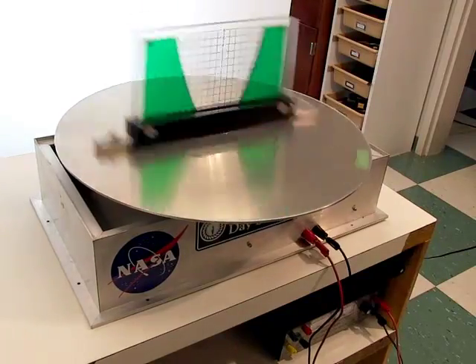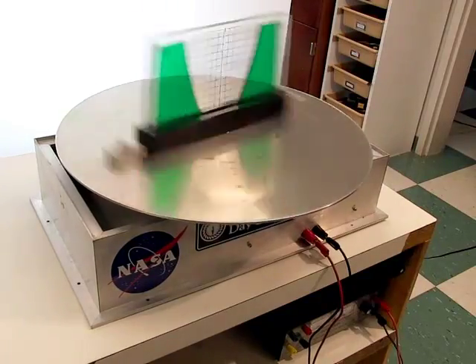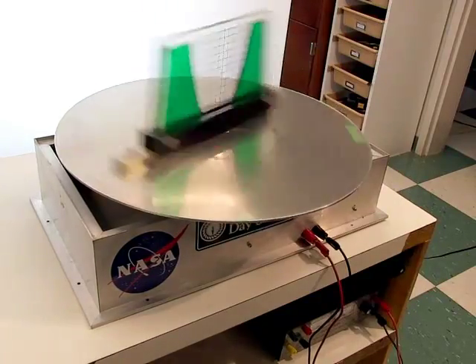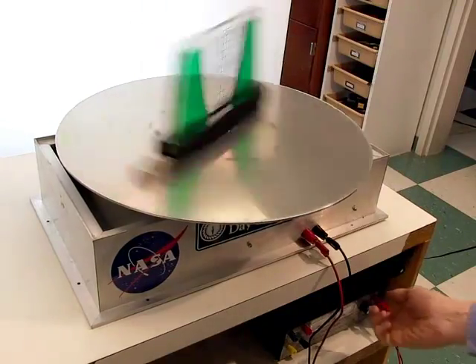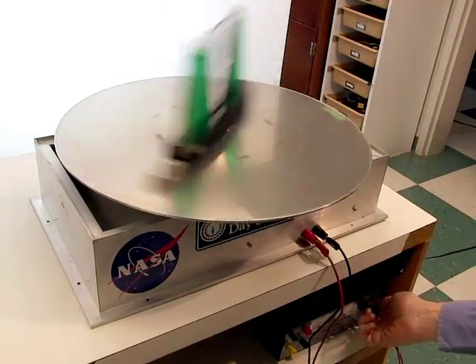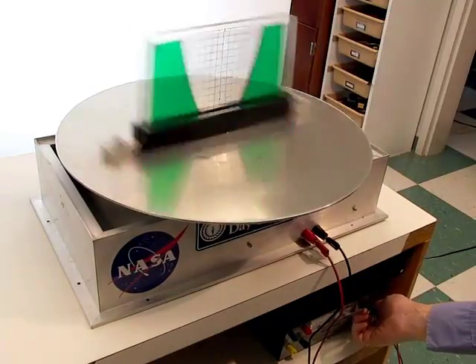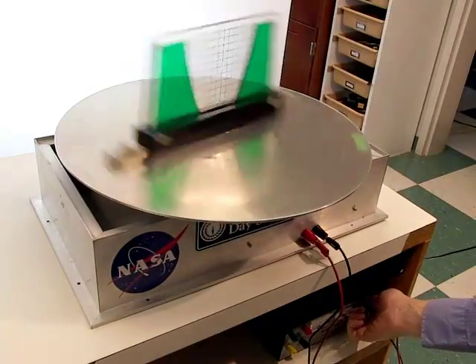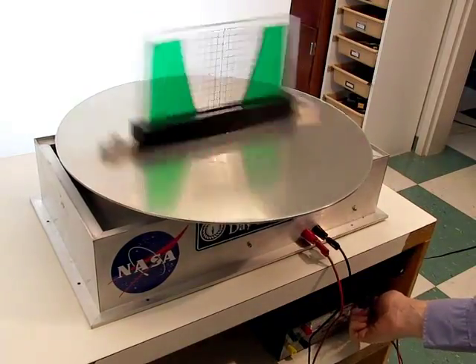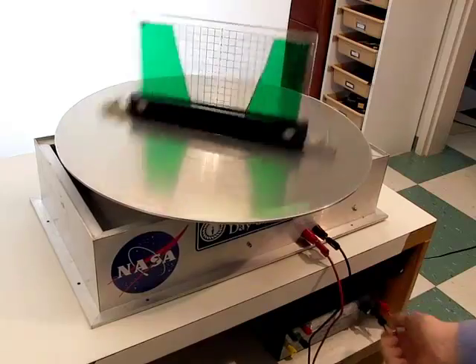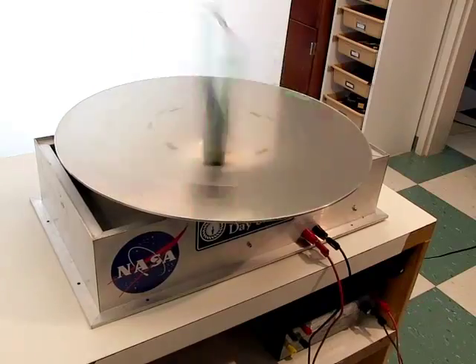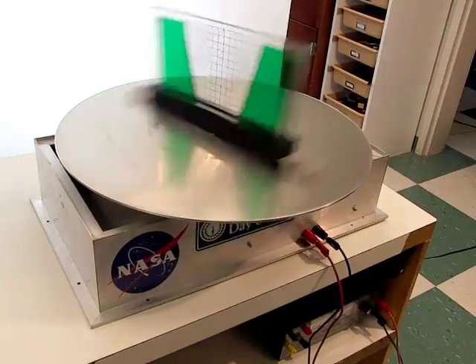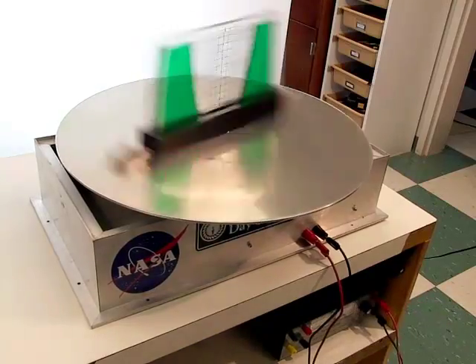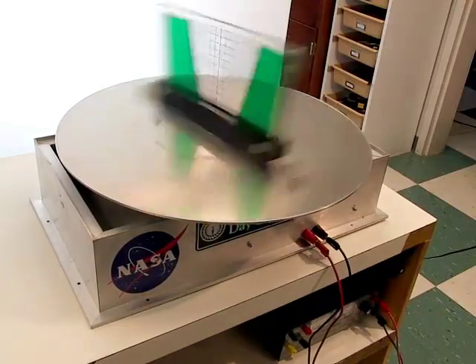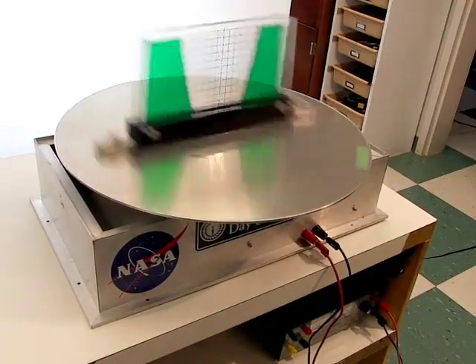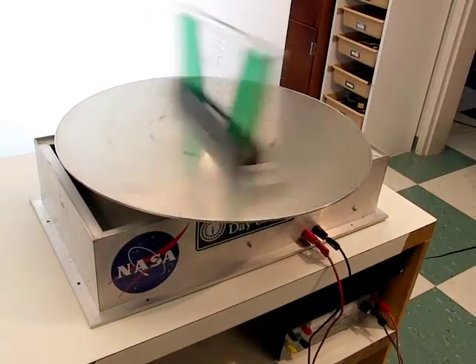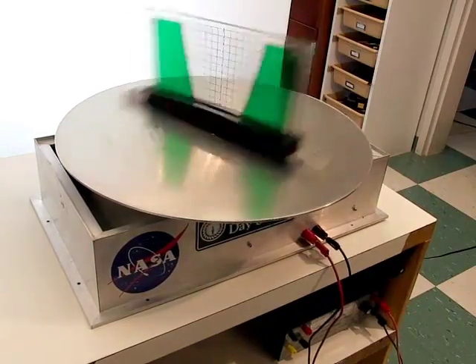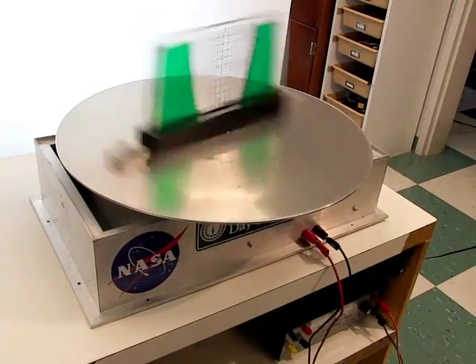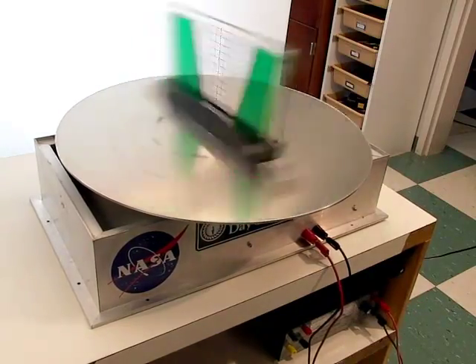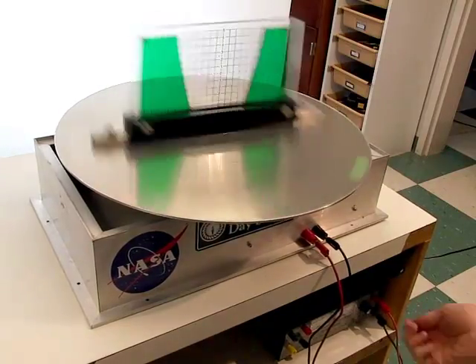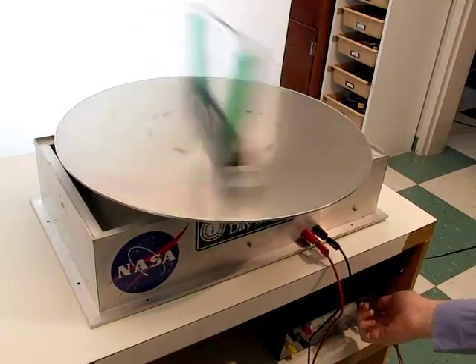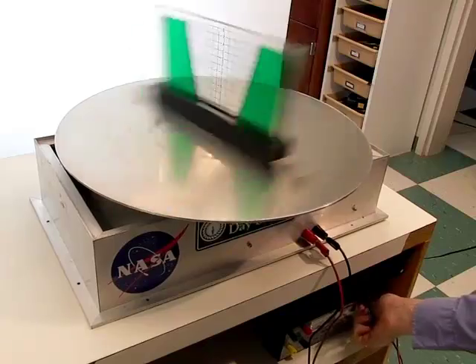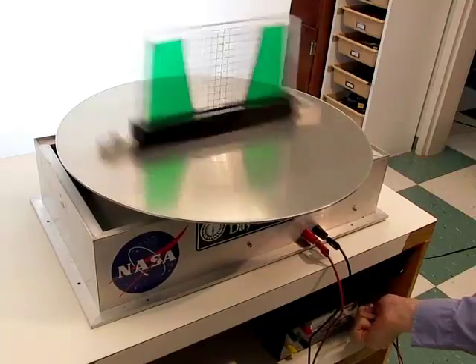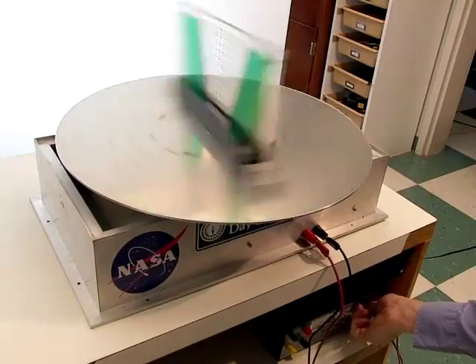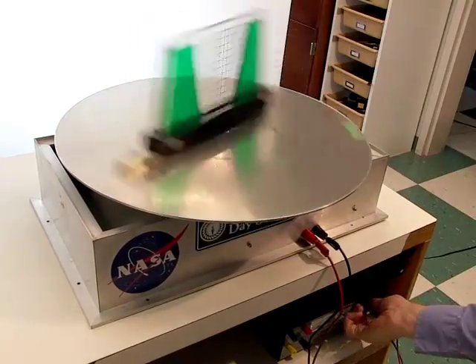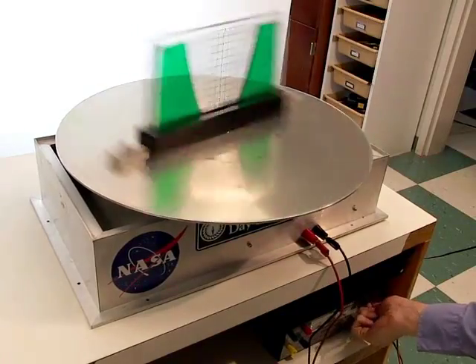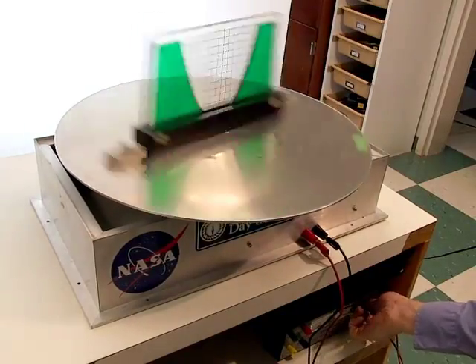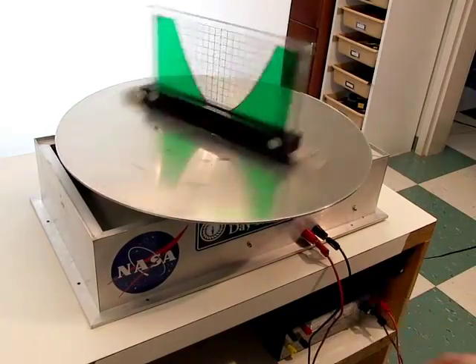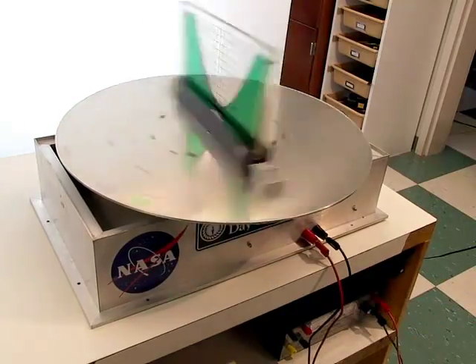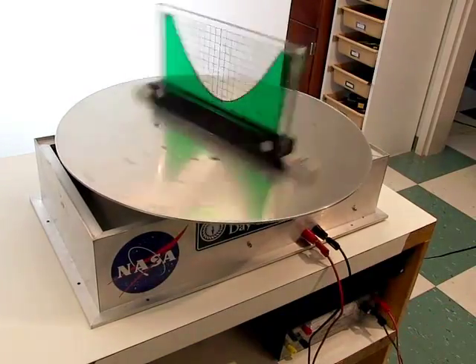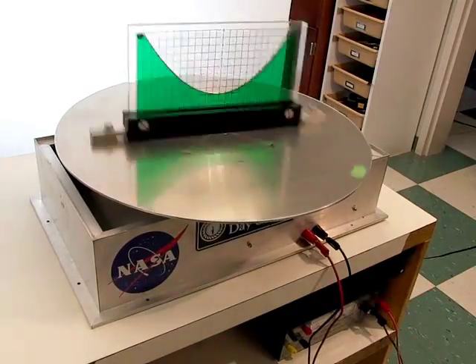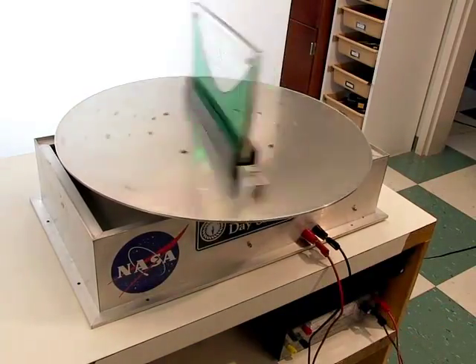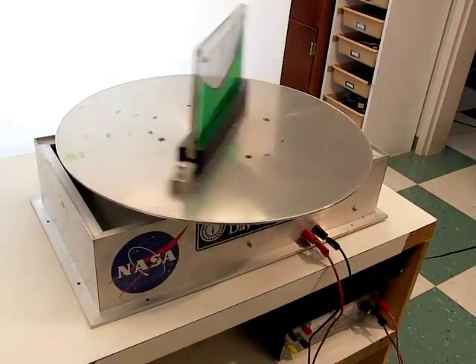At its fastest, the turntable is going about 270 revolutions per minute, or 4.5 revolutions per second. As you can see, the water surface takes on a curved shape.